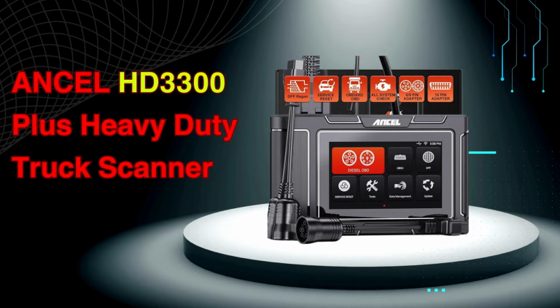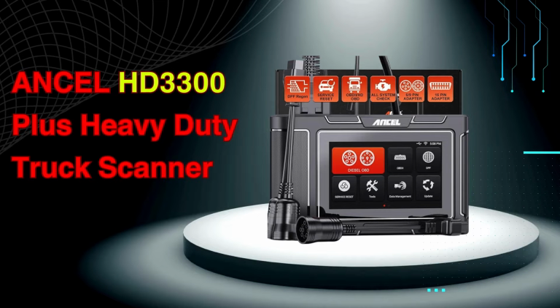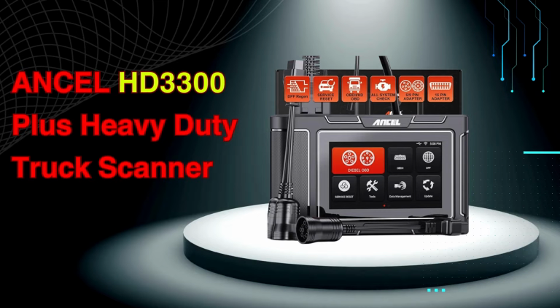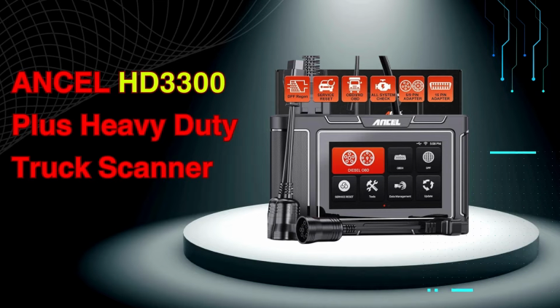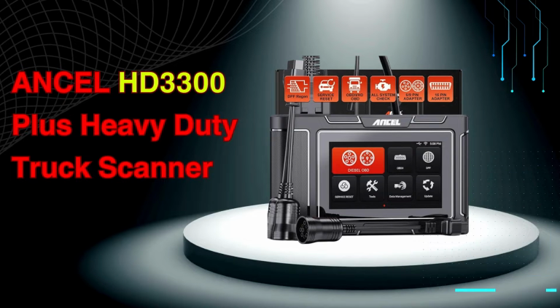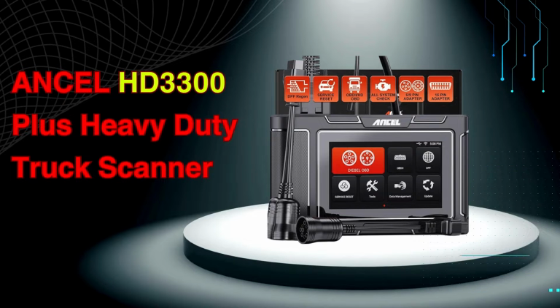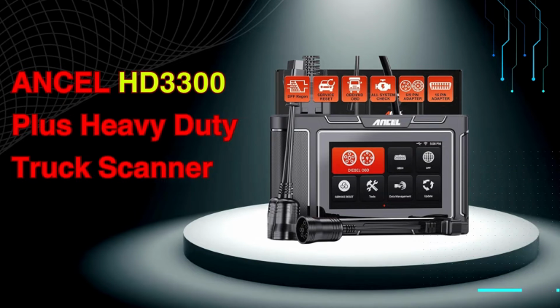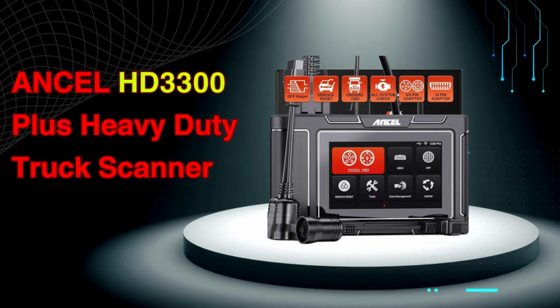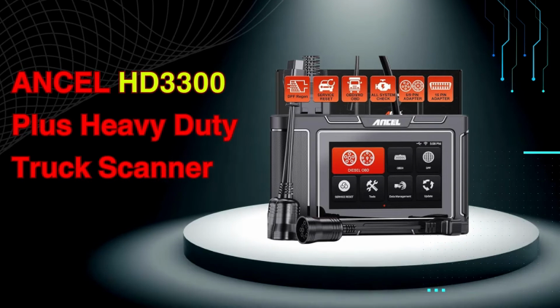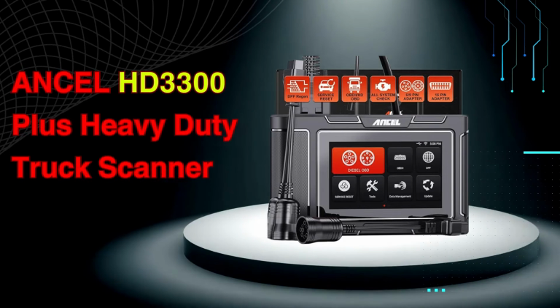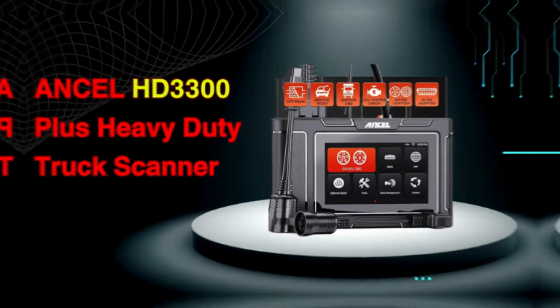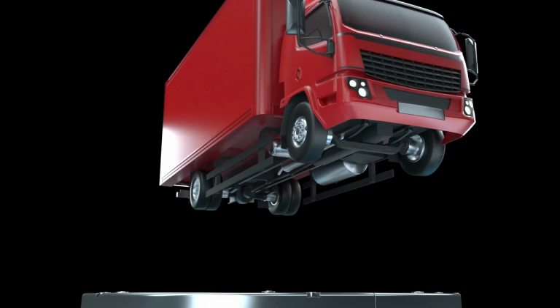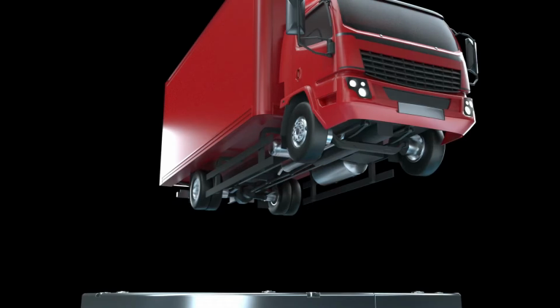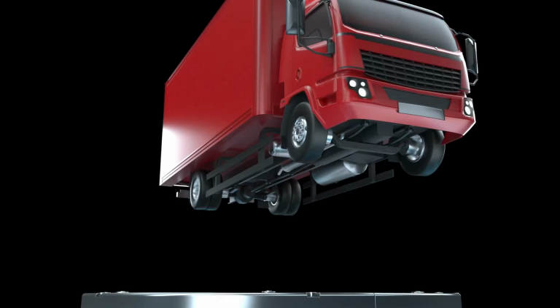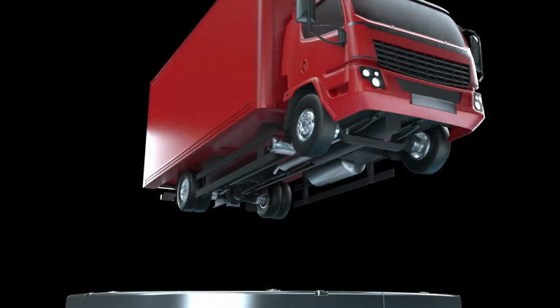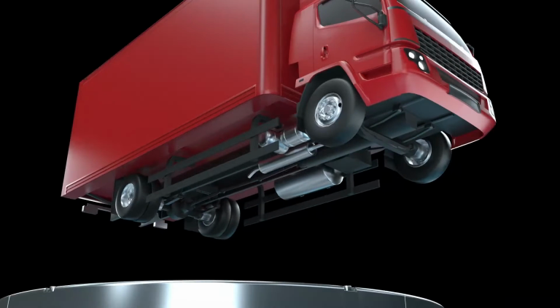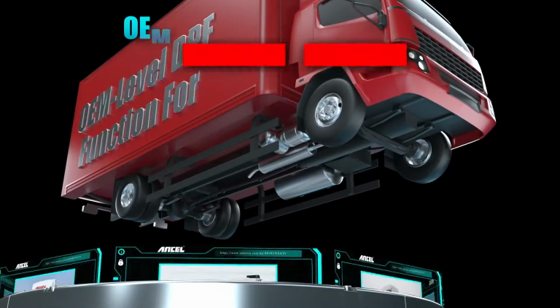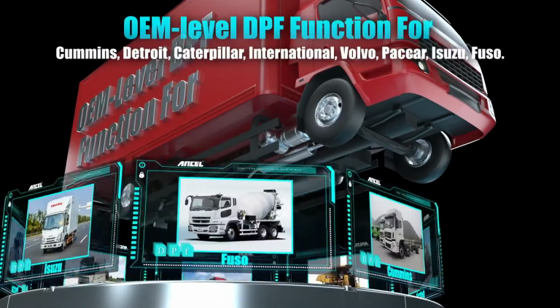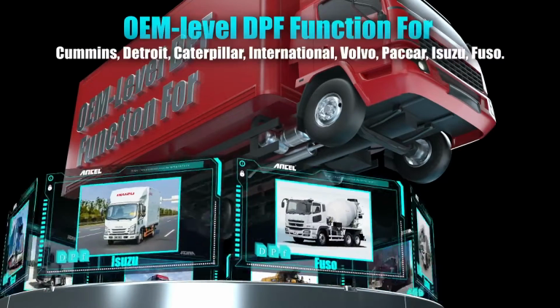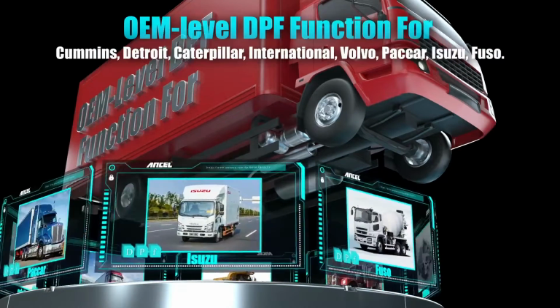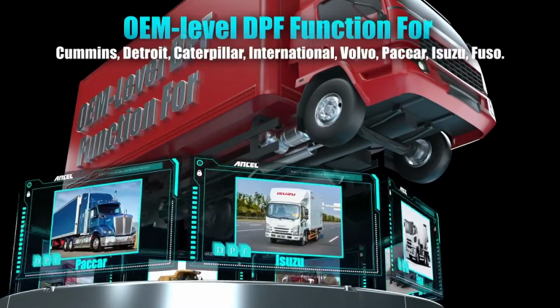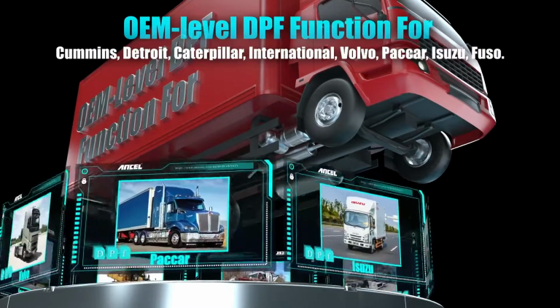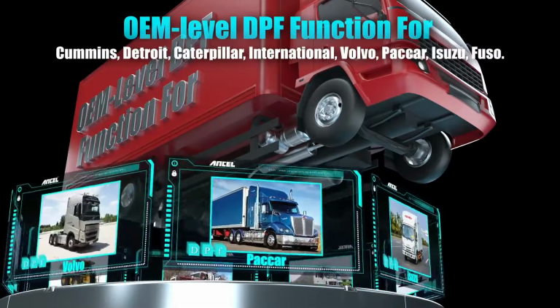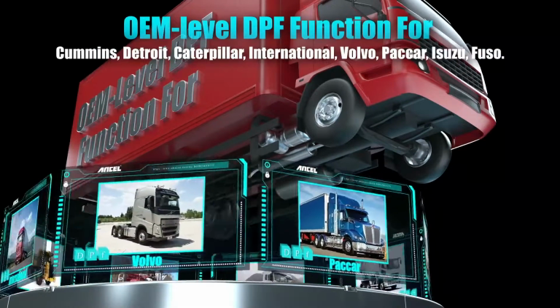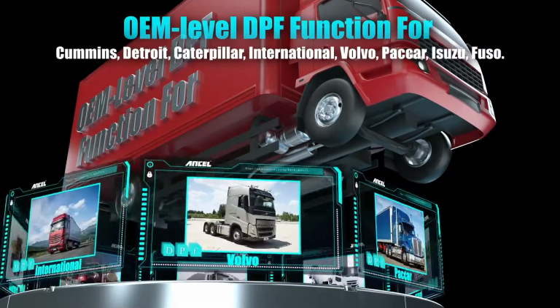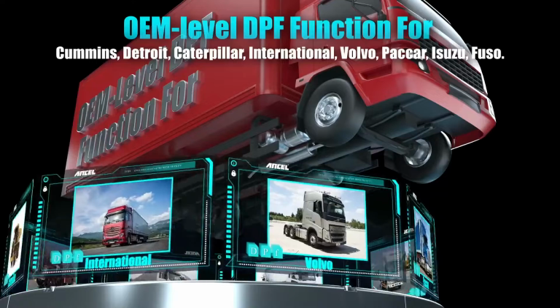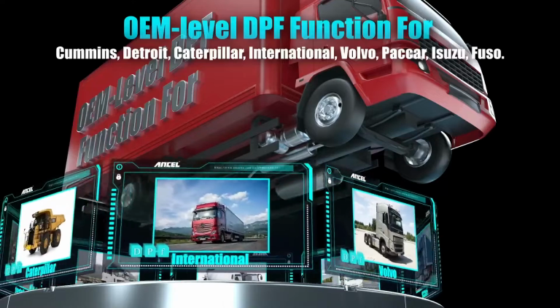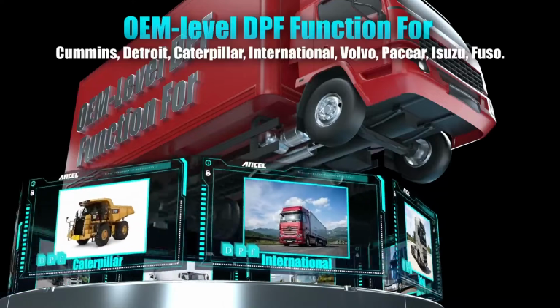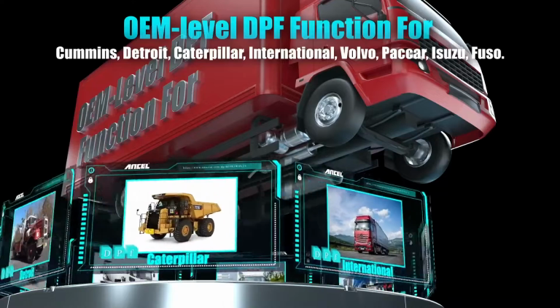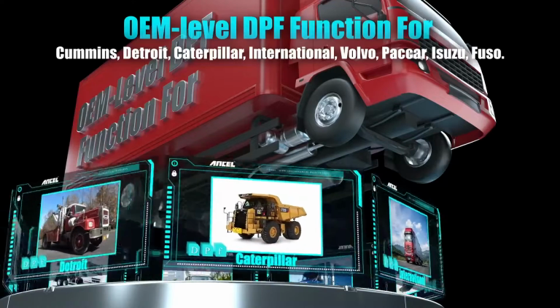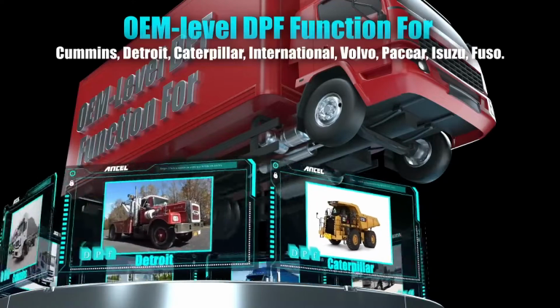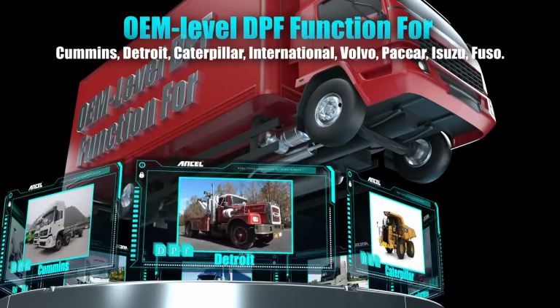If you're a mechanic, fleet manager, or even a DIY truck owner, then keeping your rig running smoothly is crucial. And that's where a powerful diagnostic tool like the HD3300 Plus comes in.